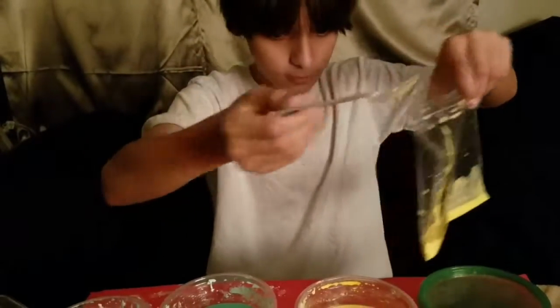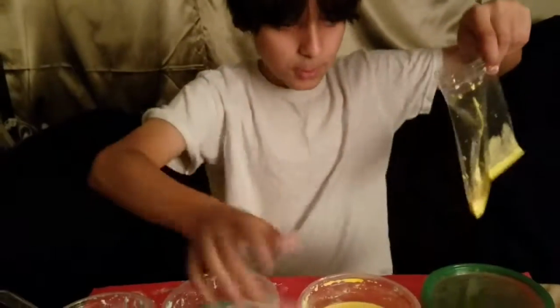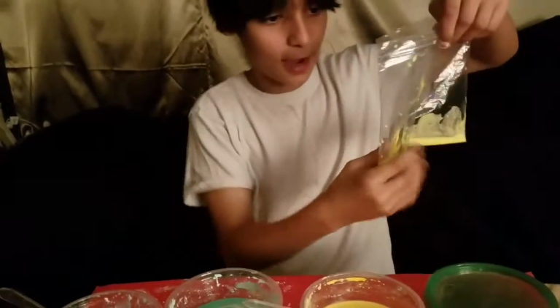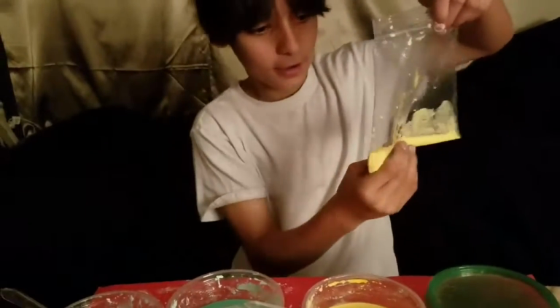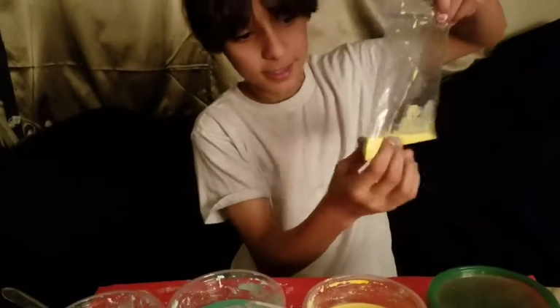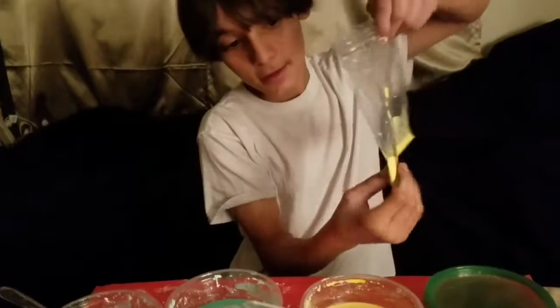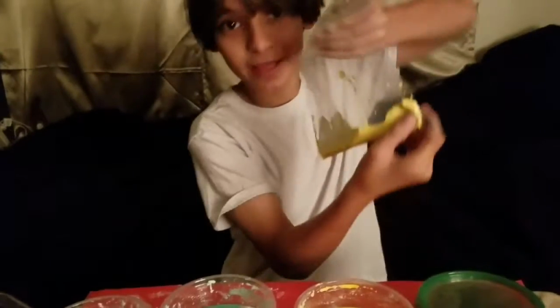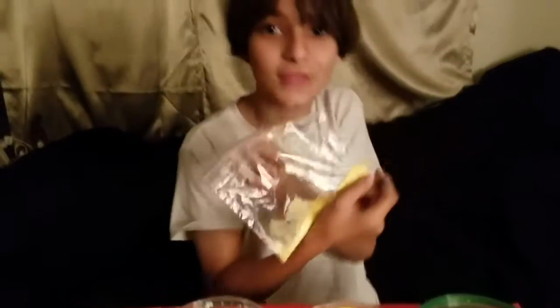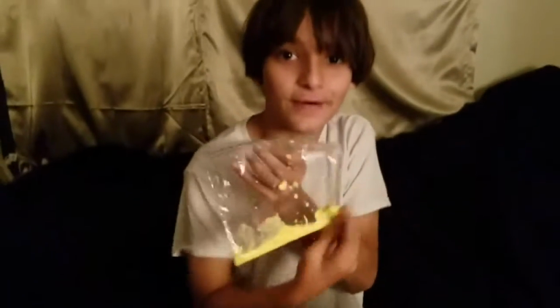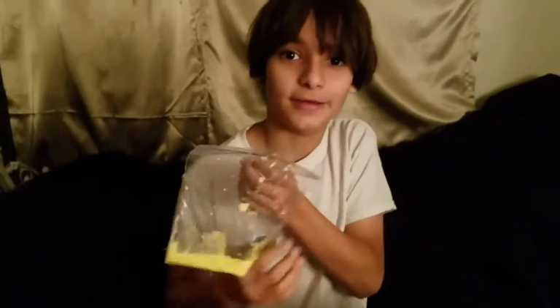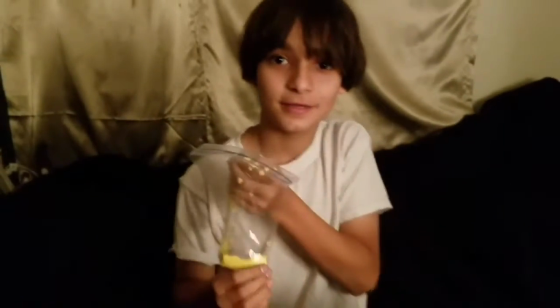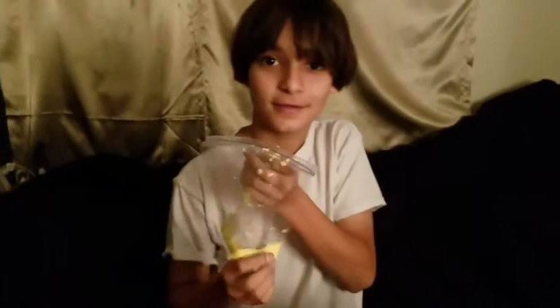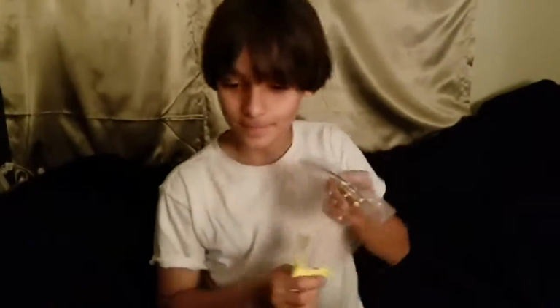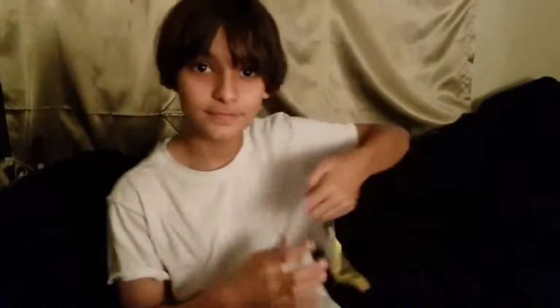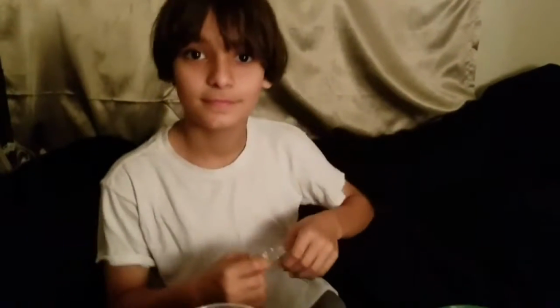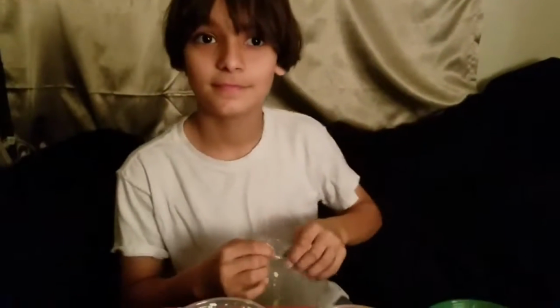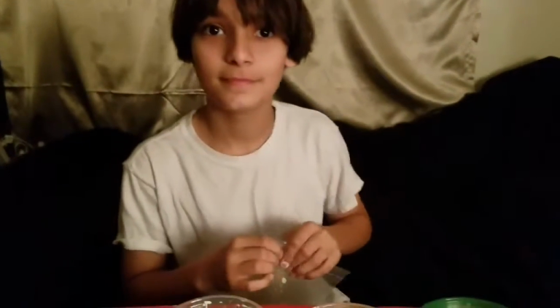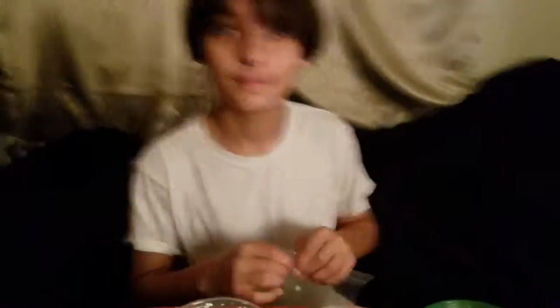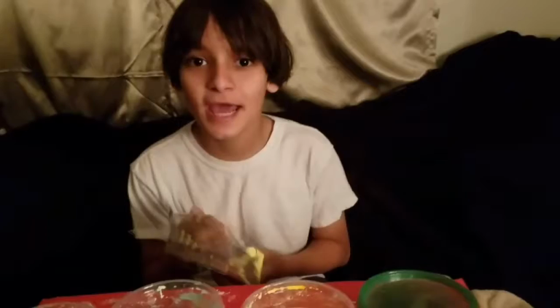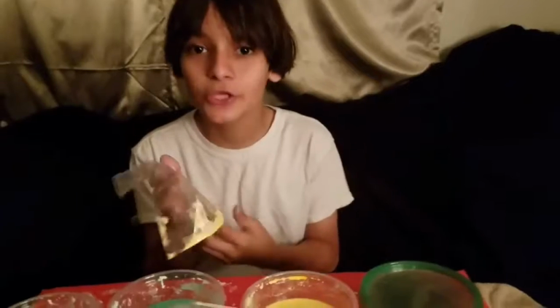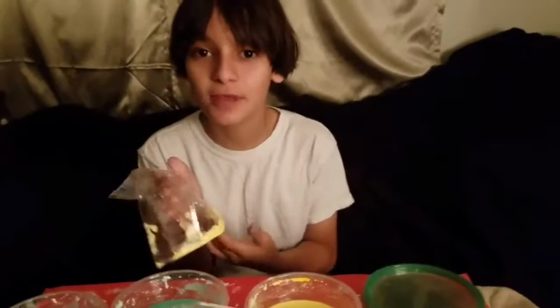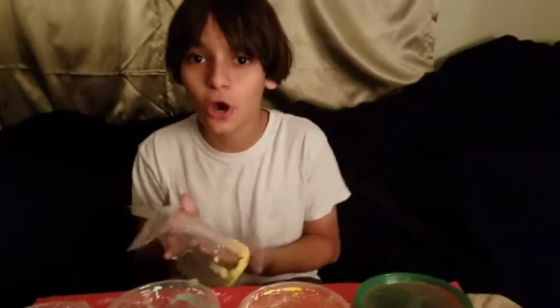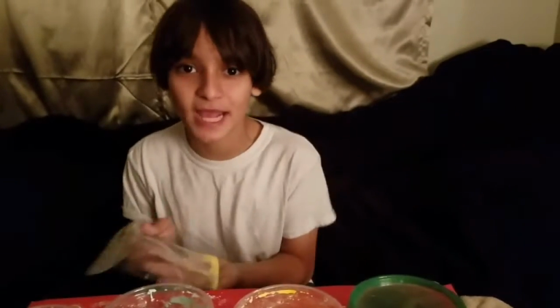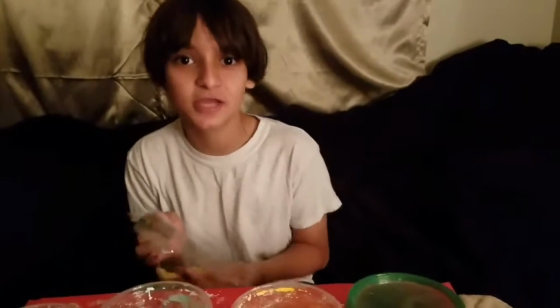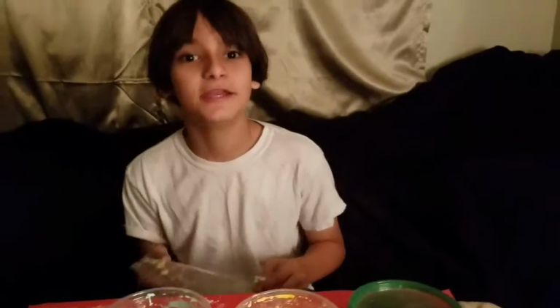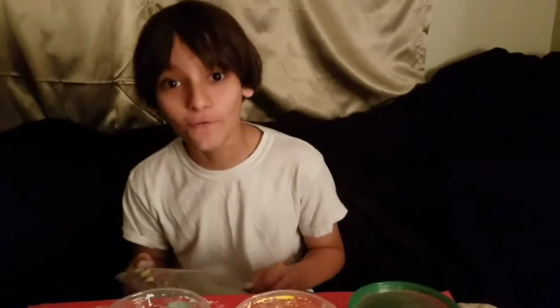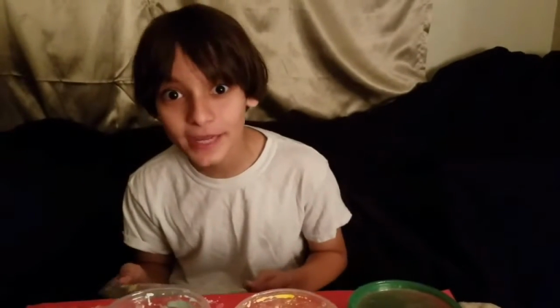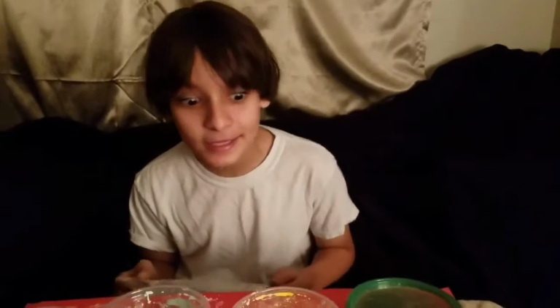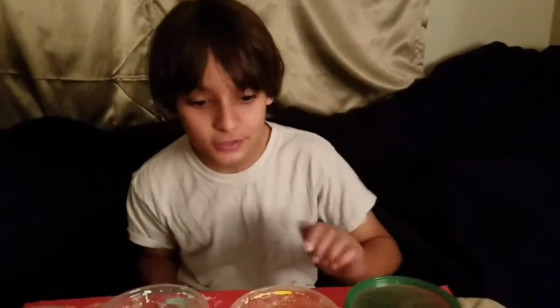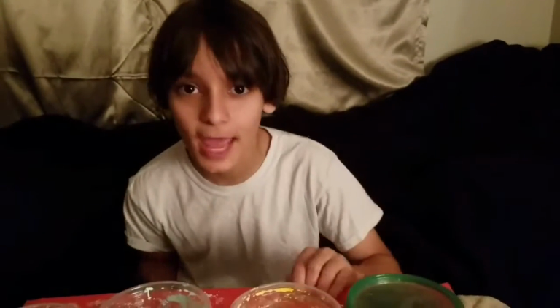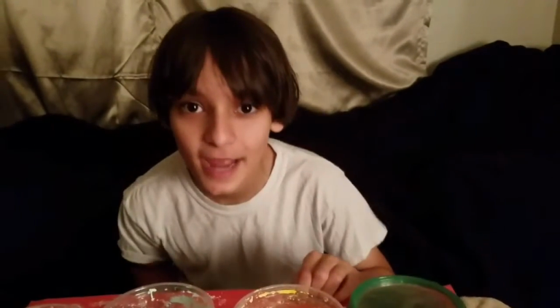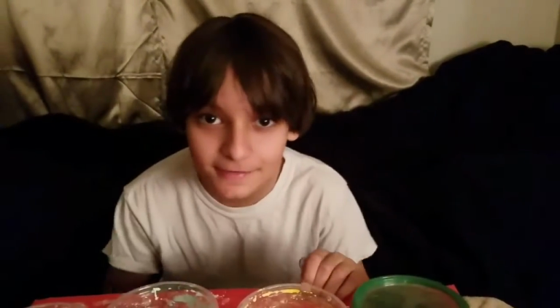Now, see? Isn't that fun? You can make your own magic. And don't forget to like and subscribe. Bye!